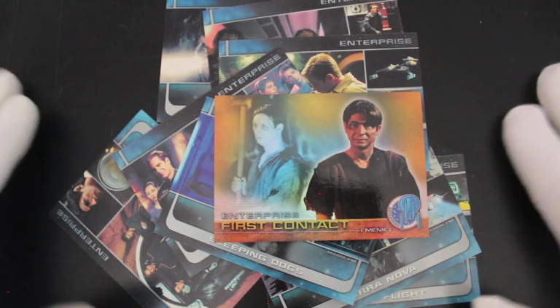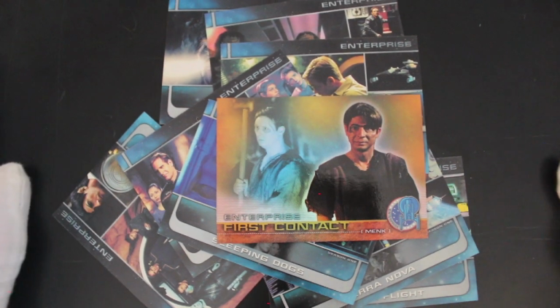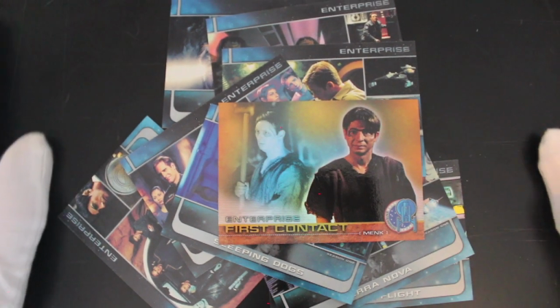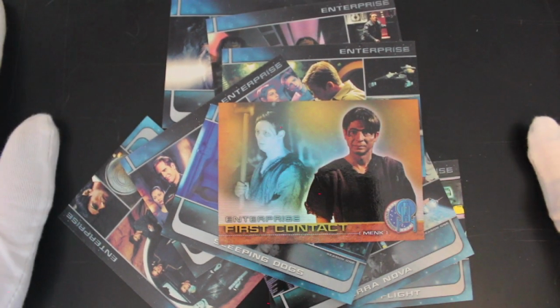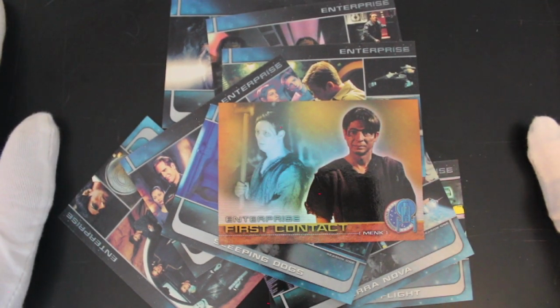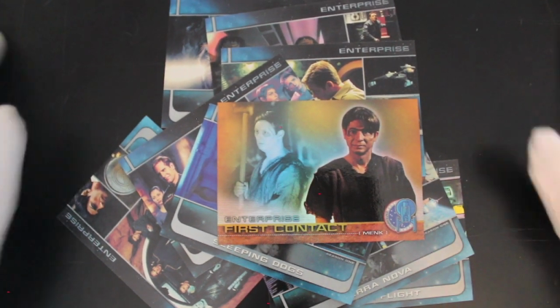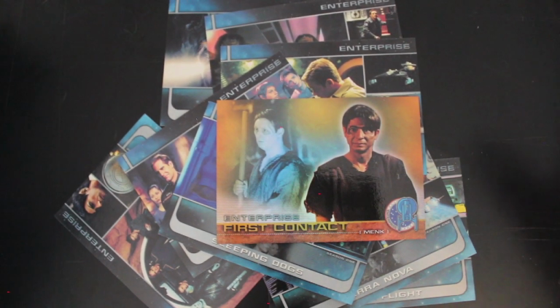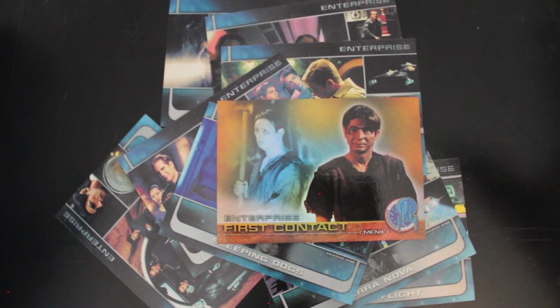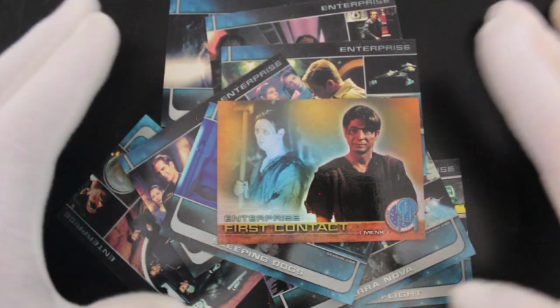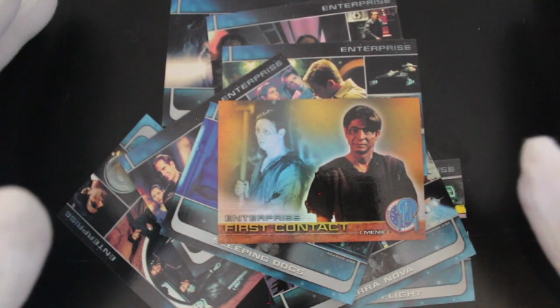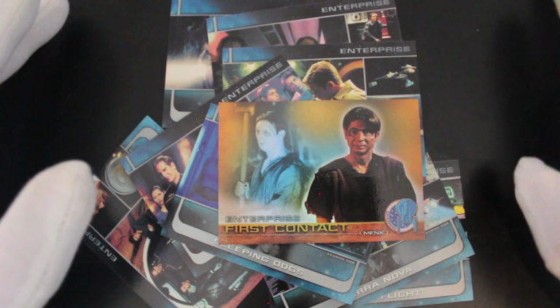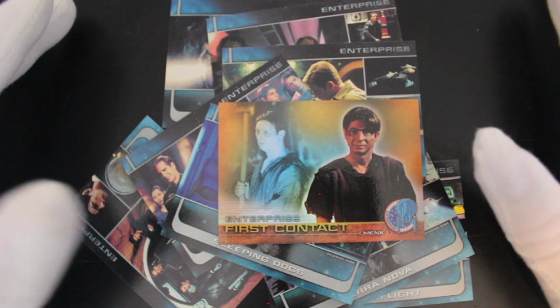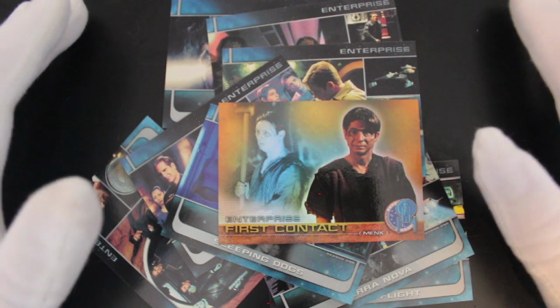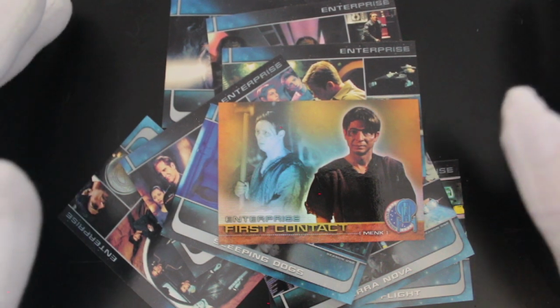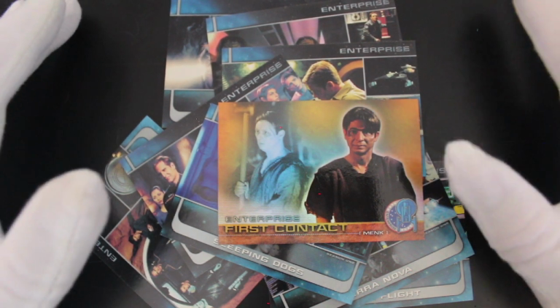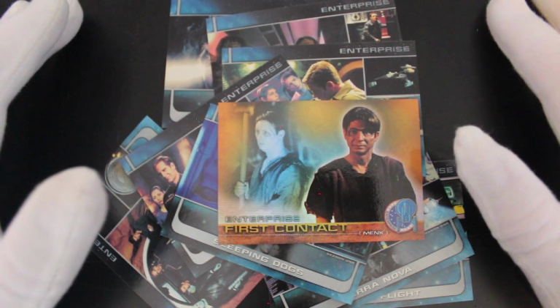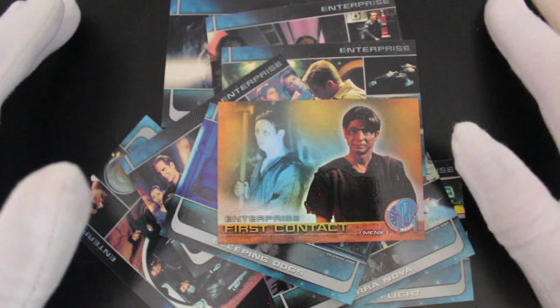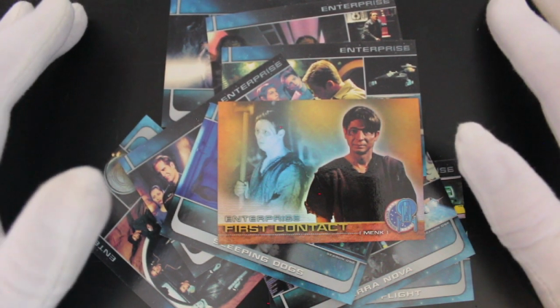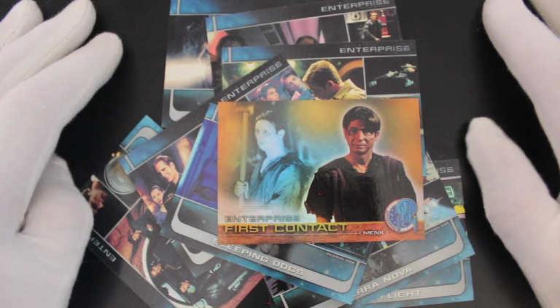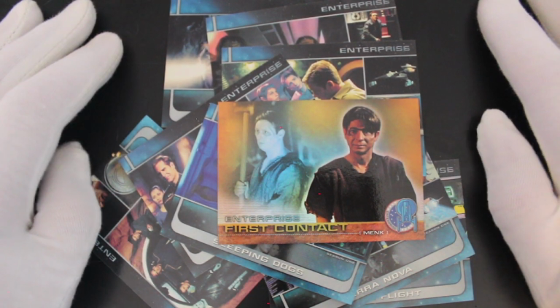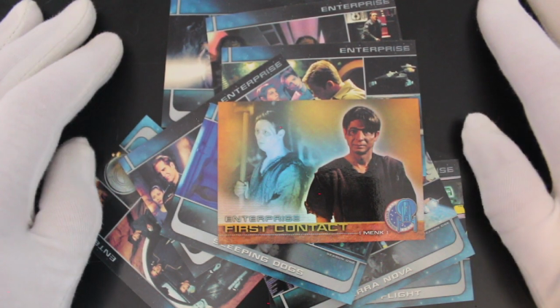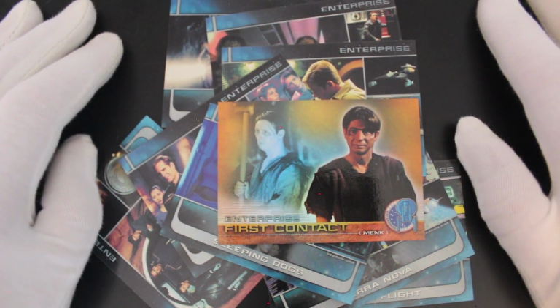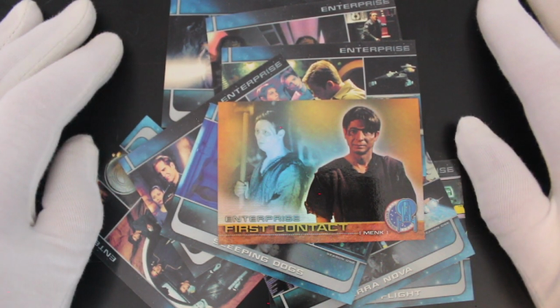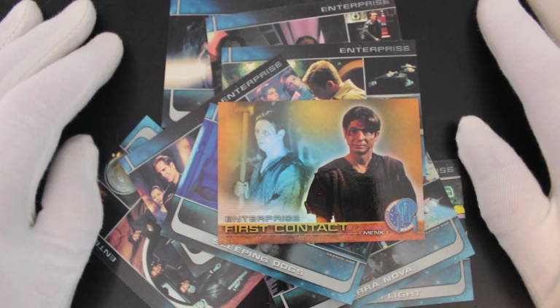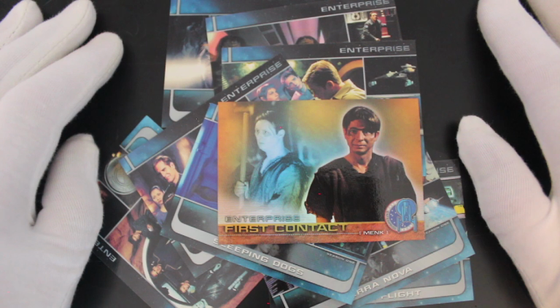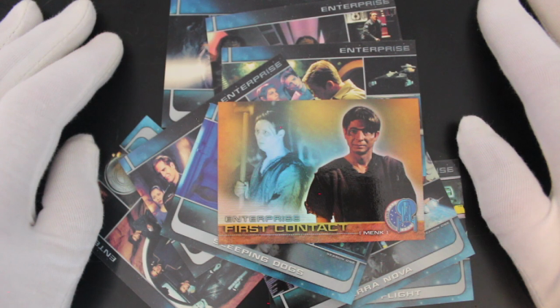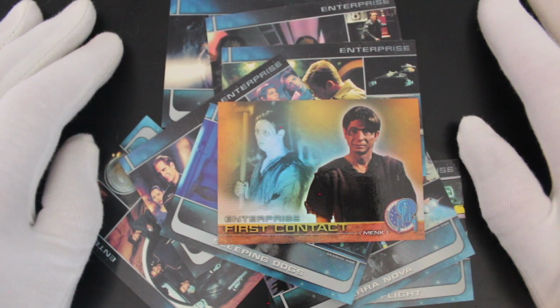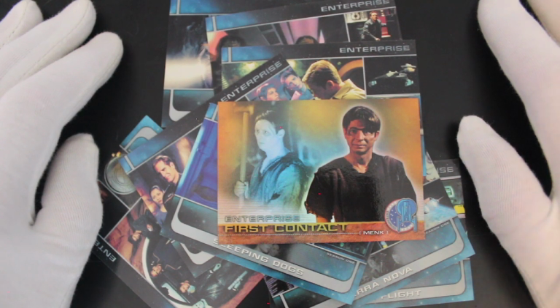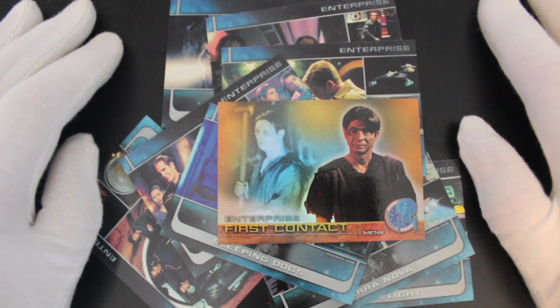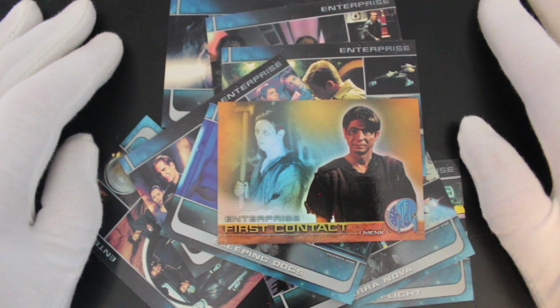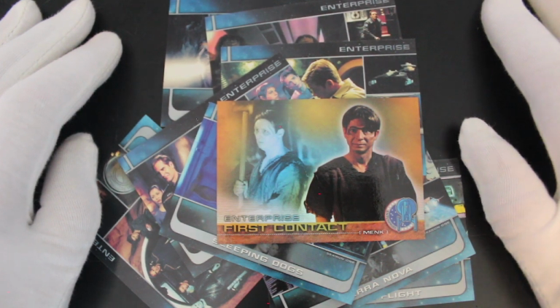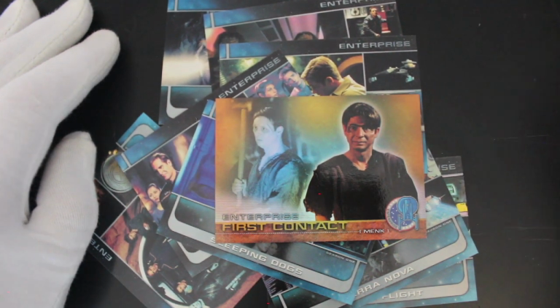Don't forget to like, subscribe, and ring the bell for notifications. Let me know what you'd like to see on Trading Card Tony — is there a set I haven't opened that you'd like me to open? I'll try and get hold of it. Don't forget to watch all the other episodes — I'll see you again soon, thank you very much for watching, bye!